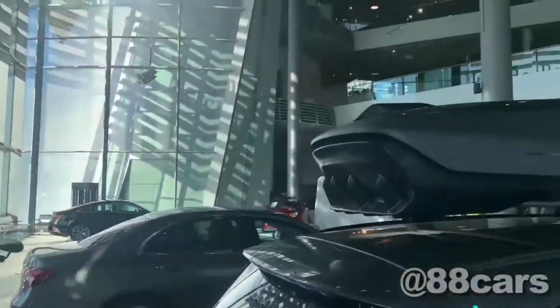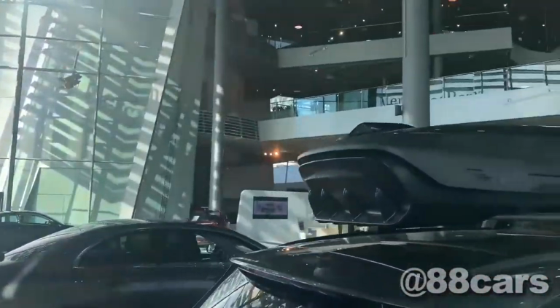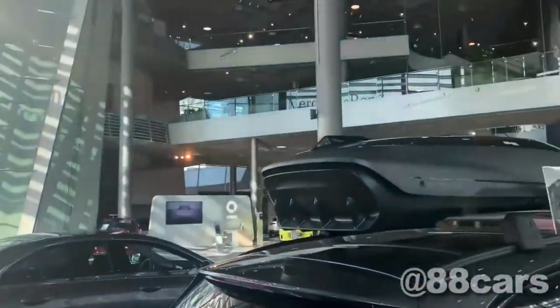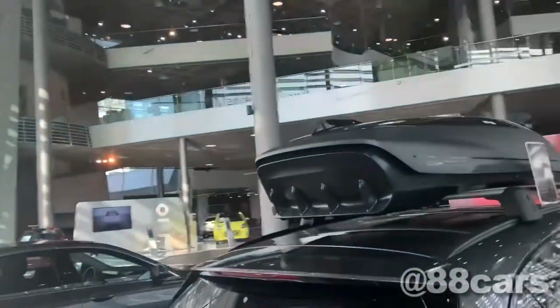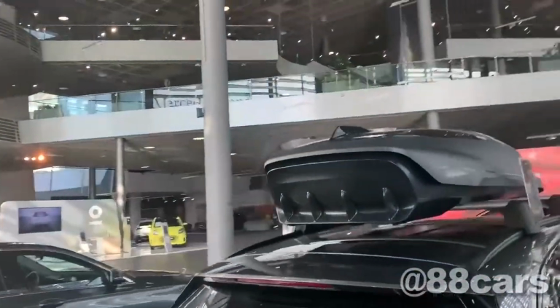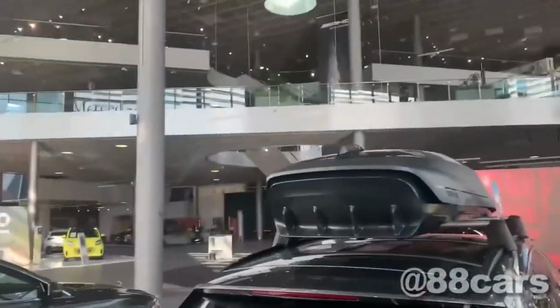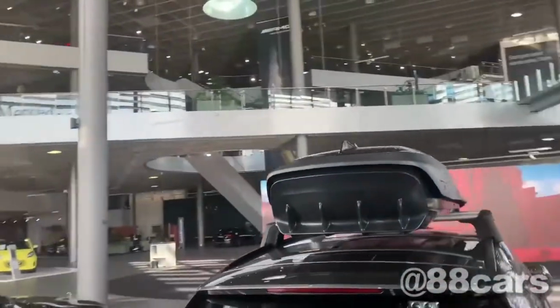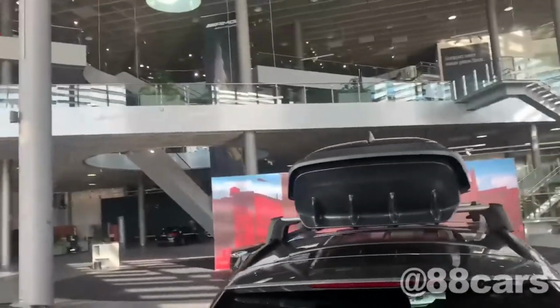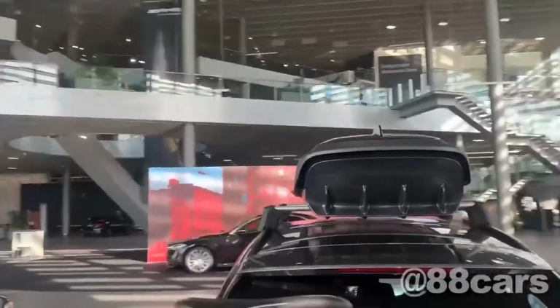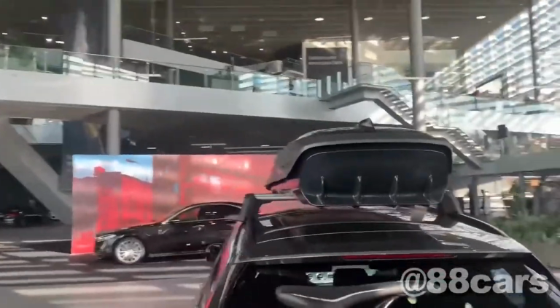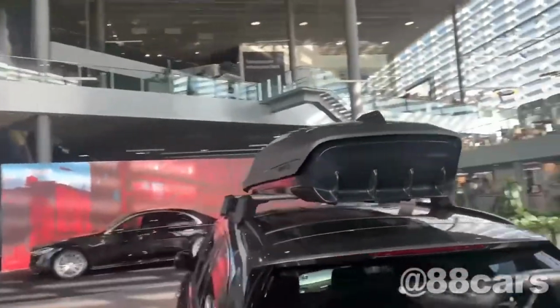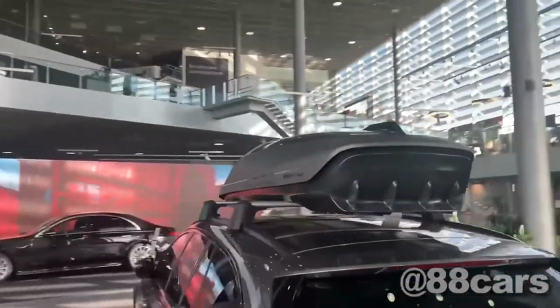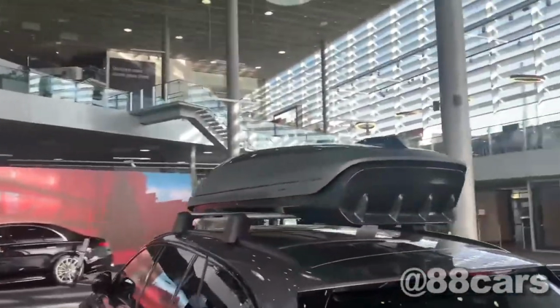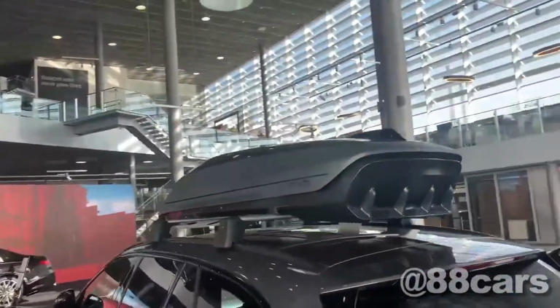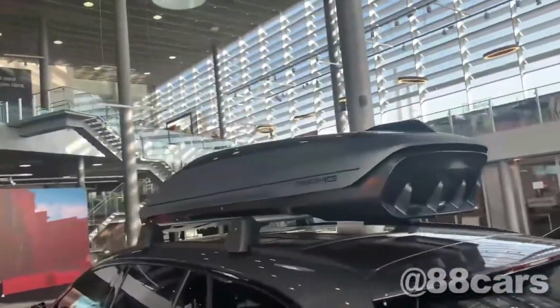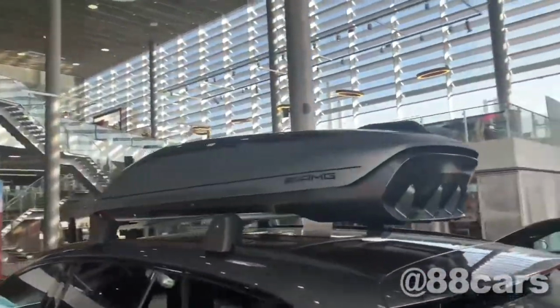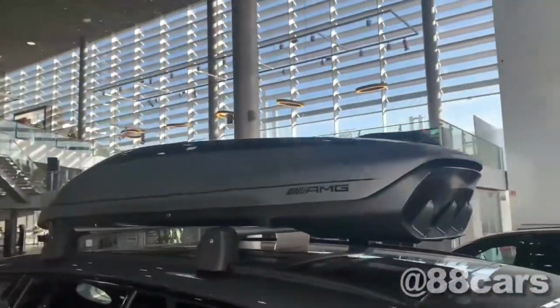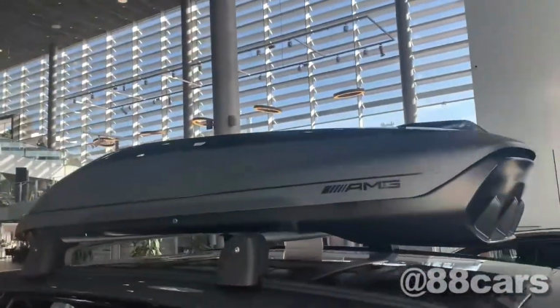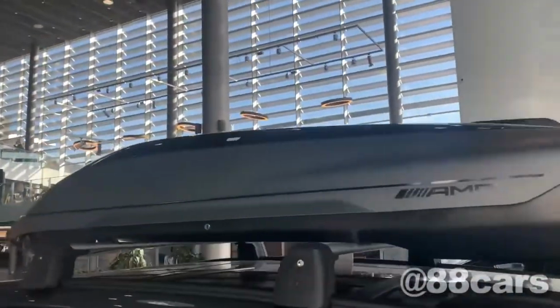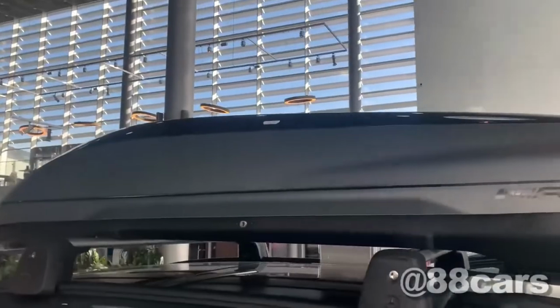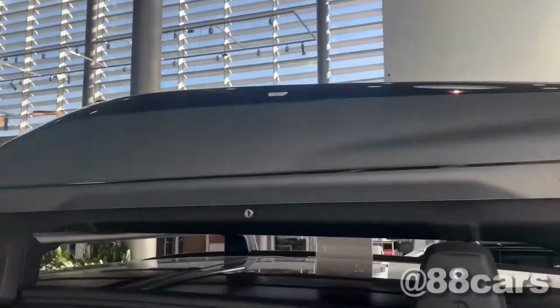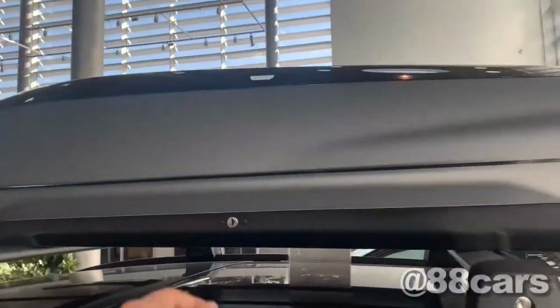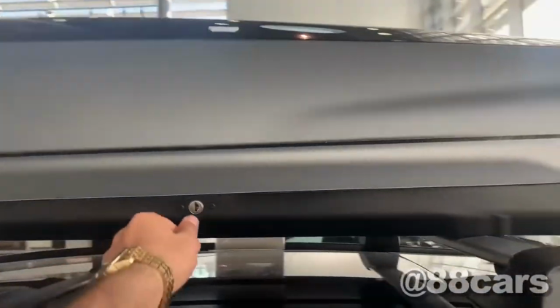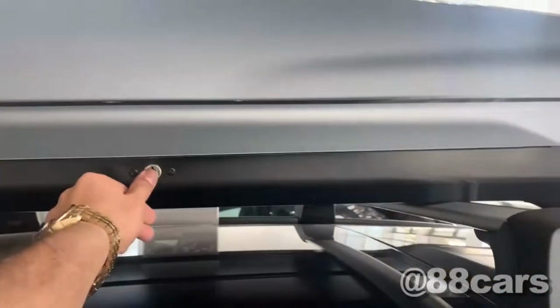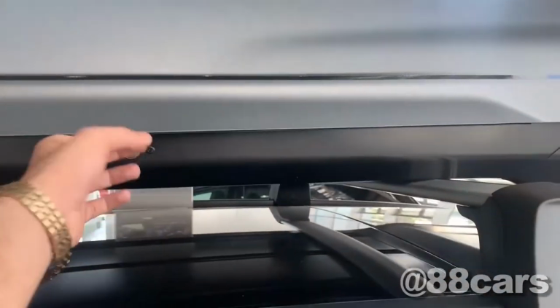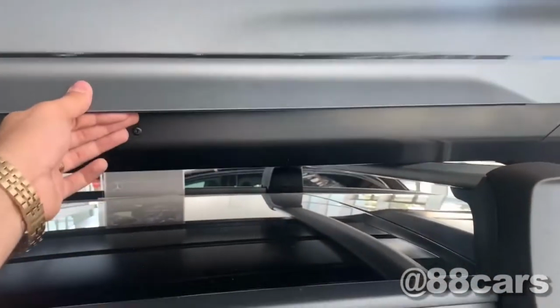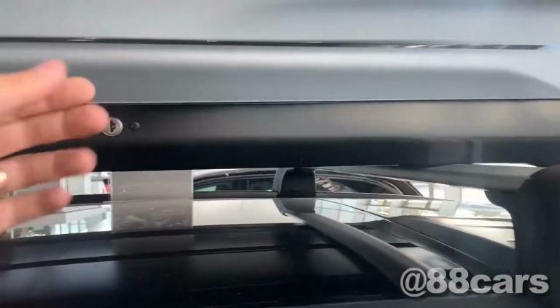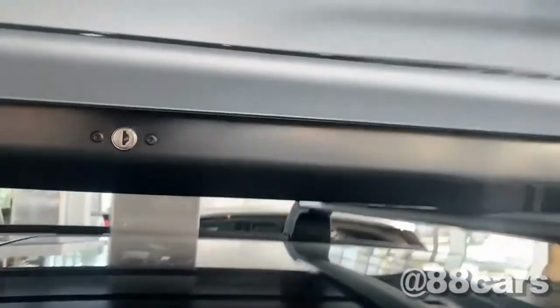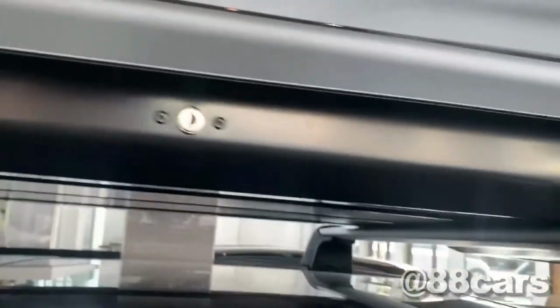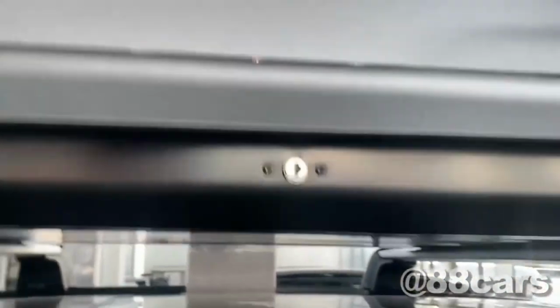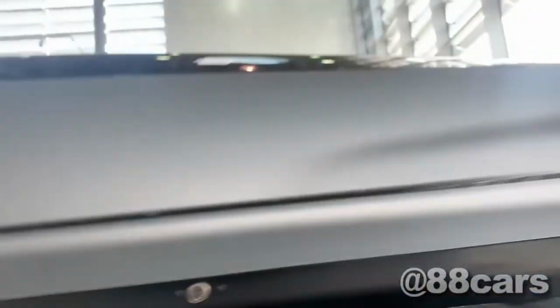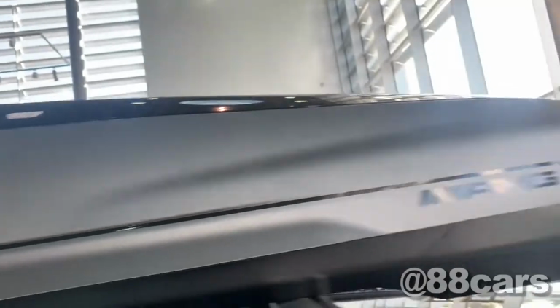Let's have a look around. Here we have the lock — it's possible to open it and put your stuff in.